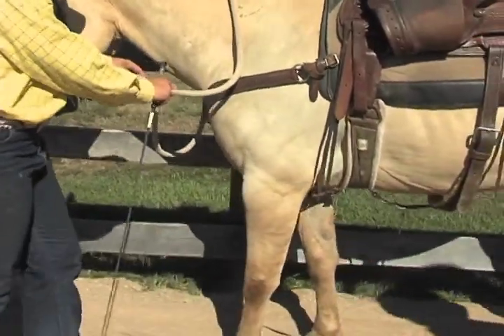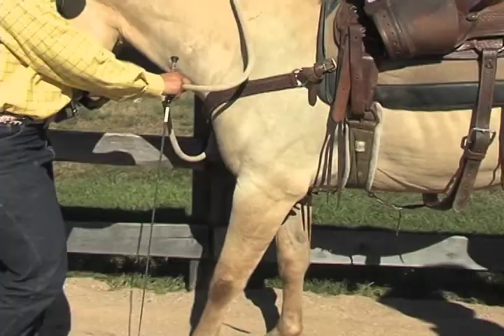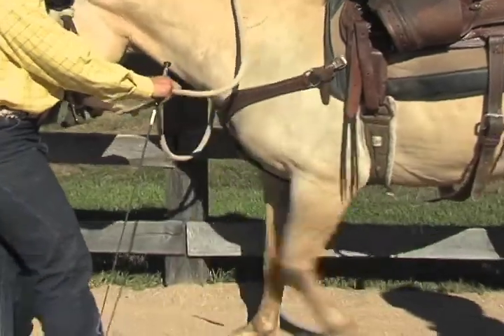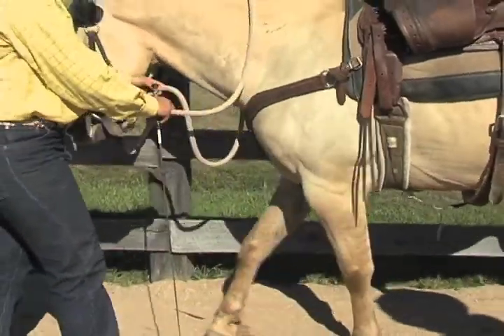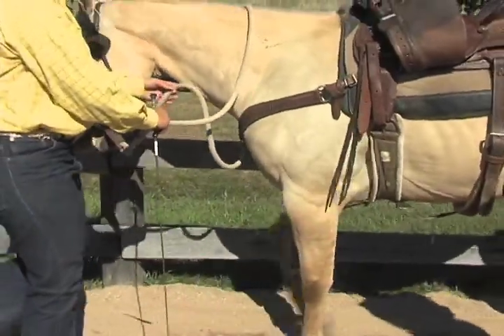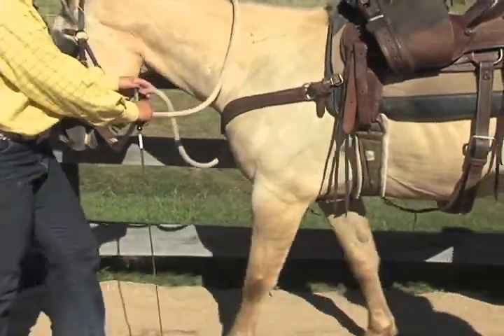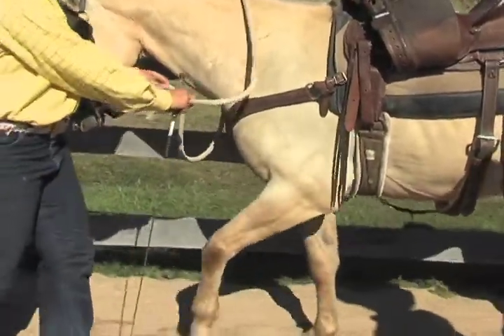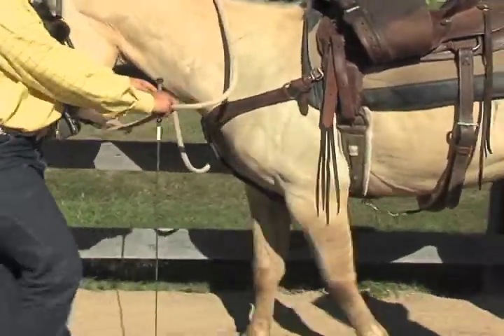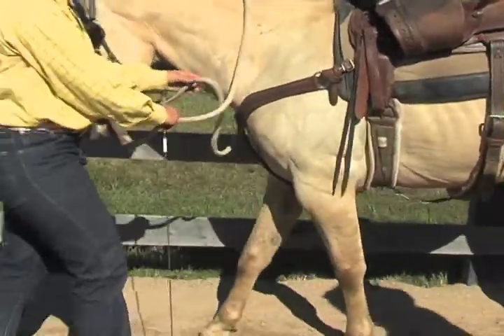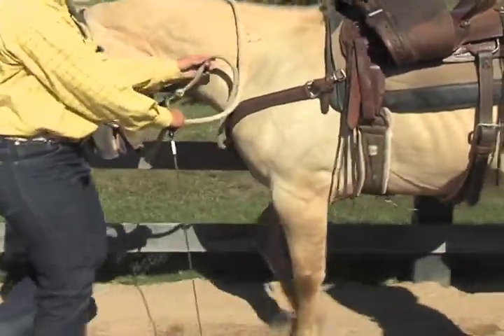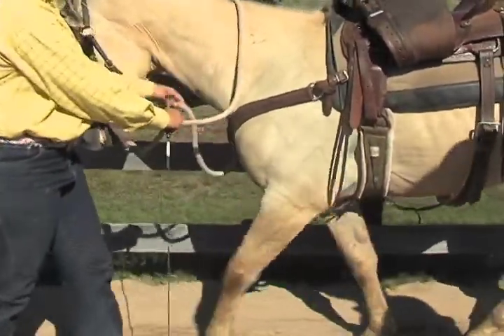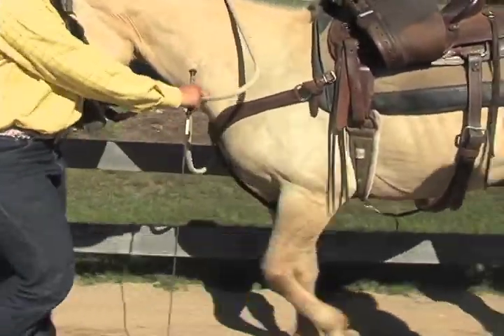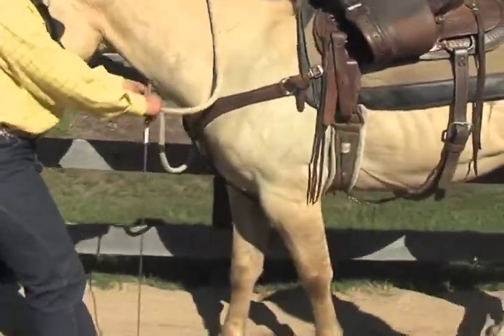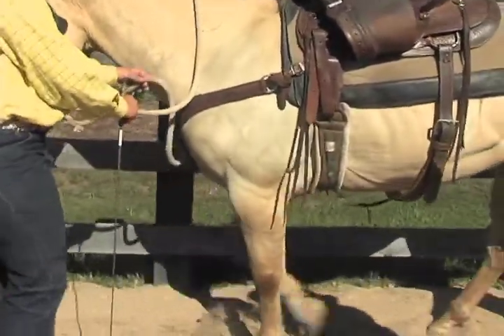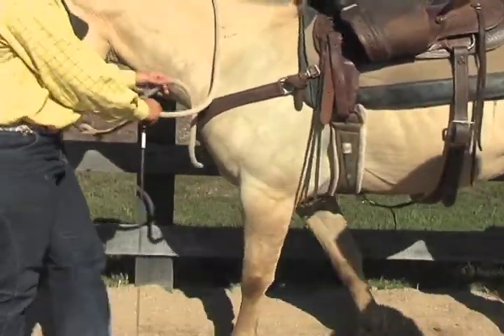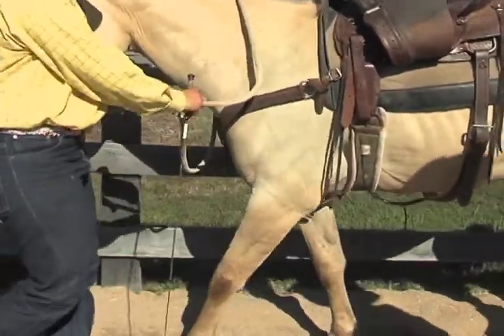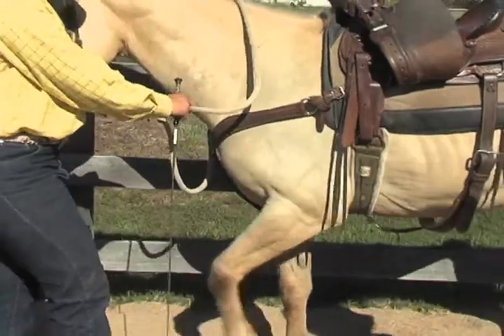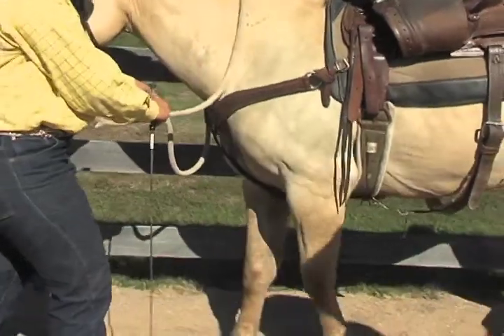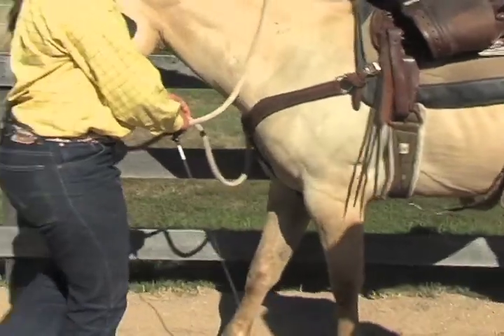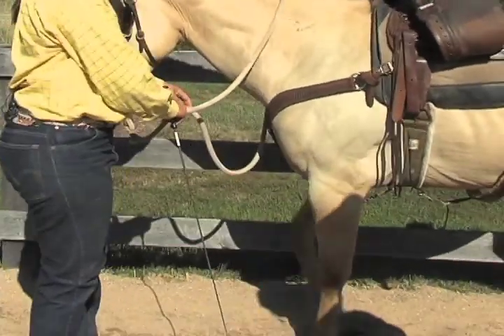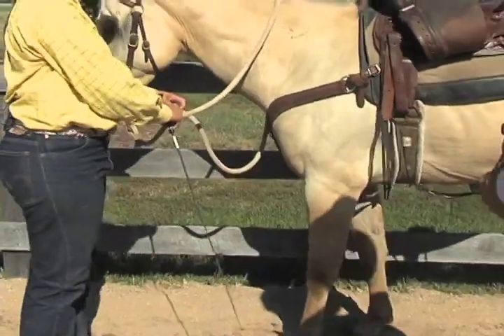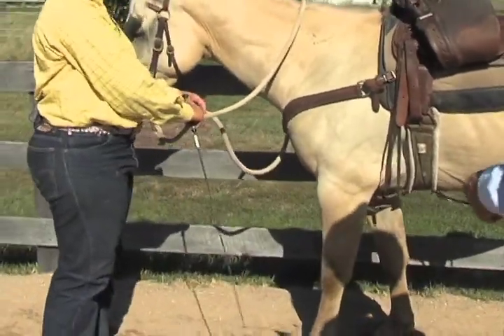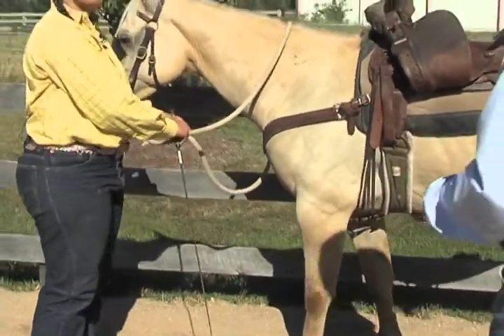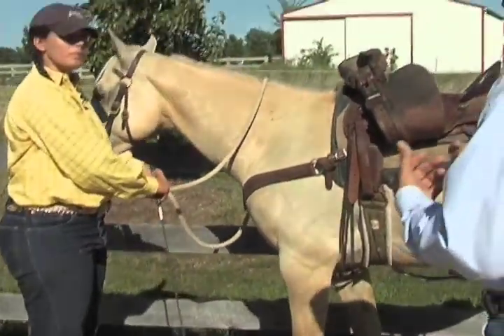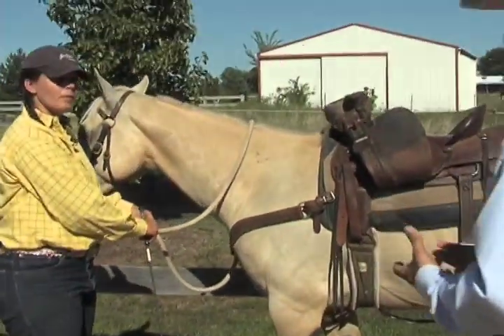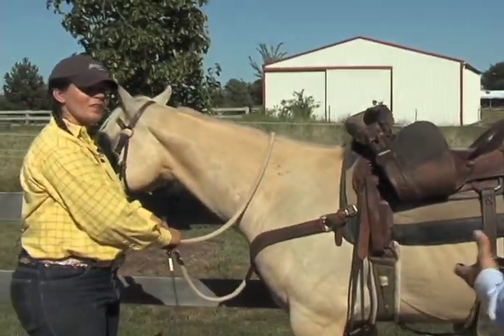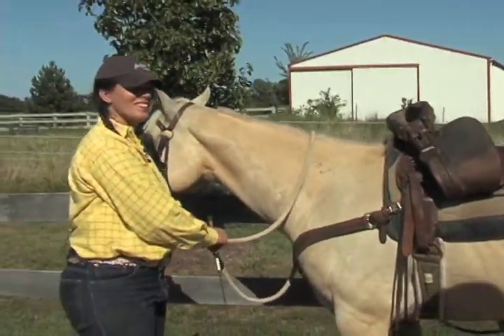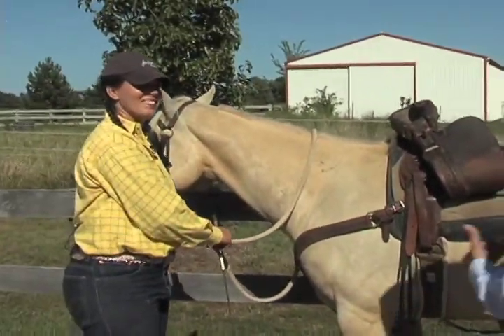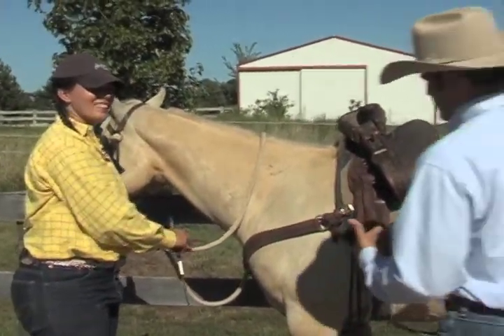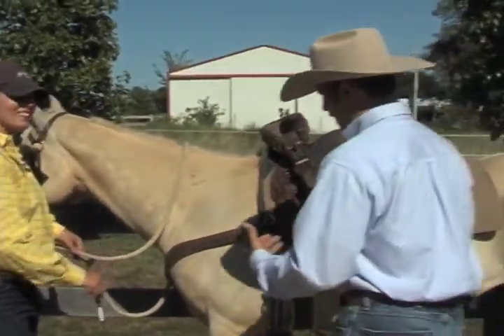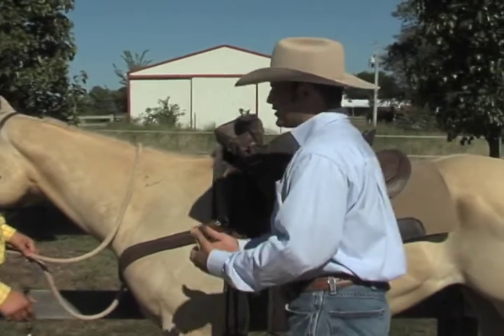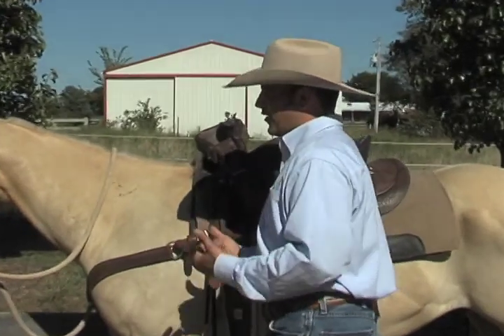So inside, outside, inside, outside, inside, outside, inside. Now stop there. Always stop with the leg you want to start on.